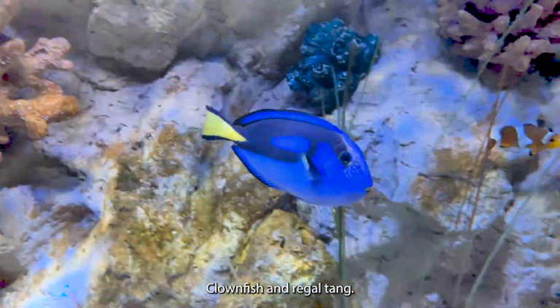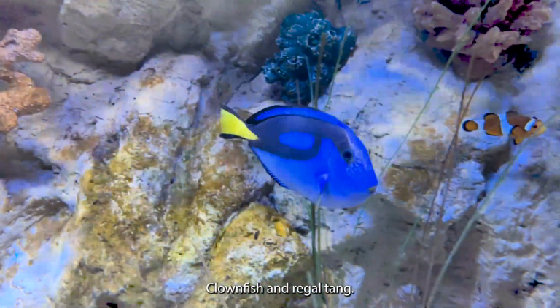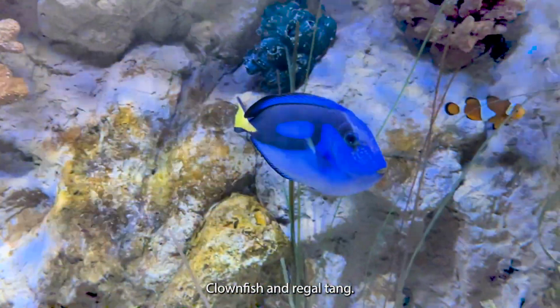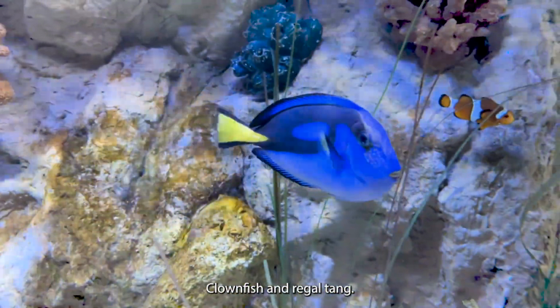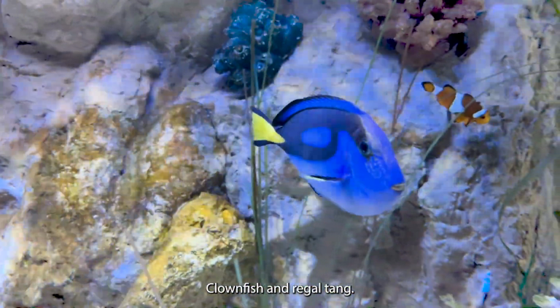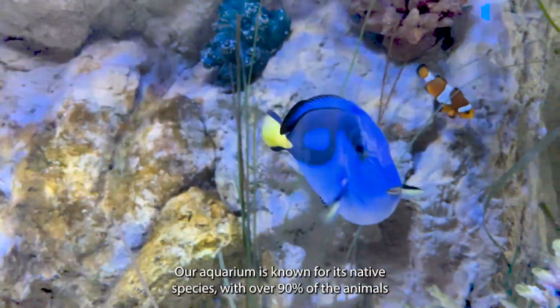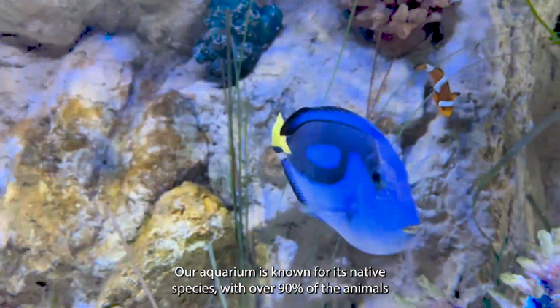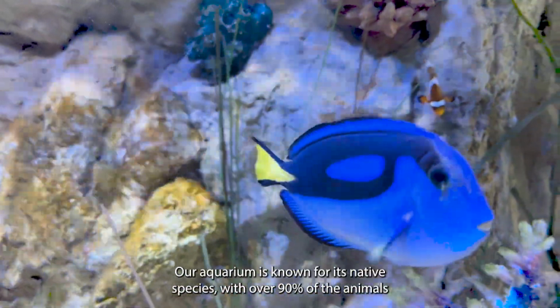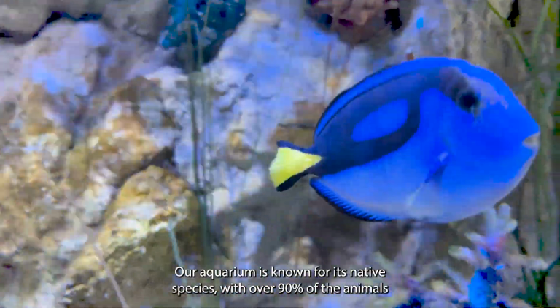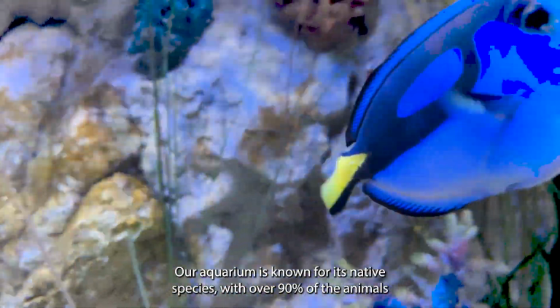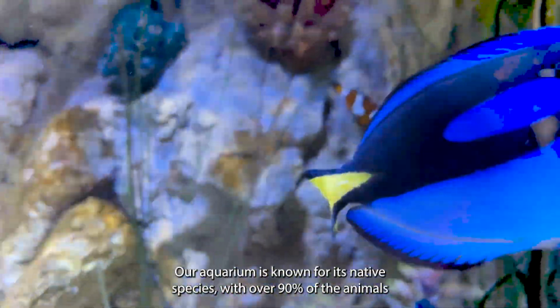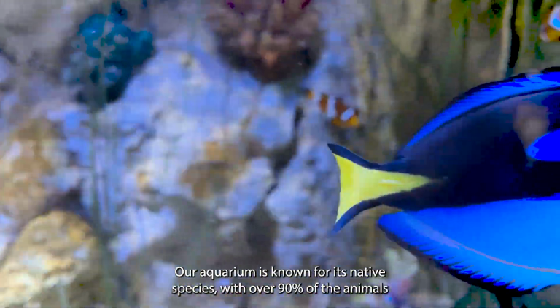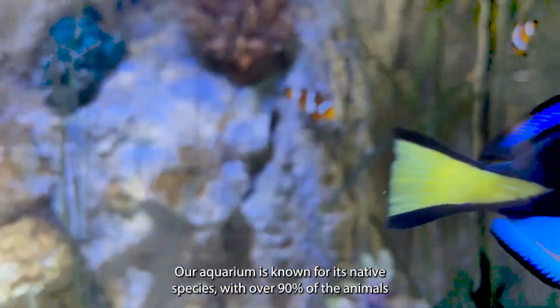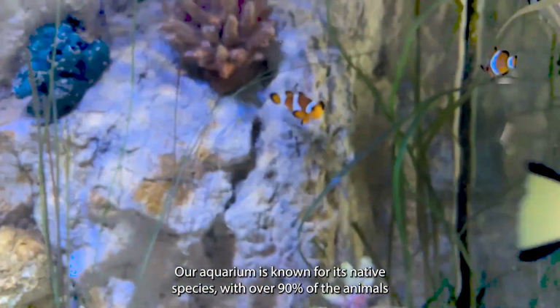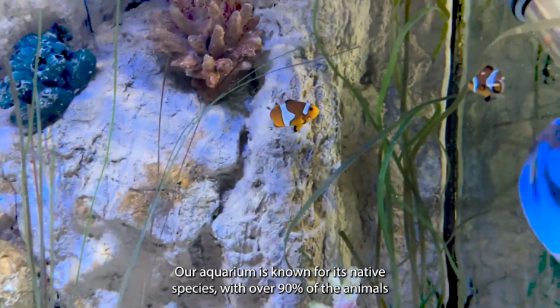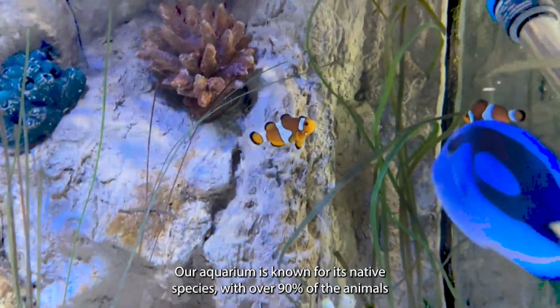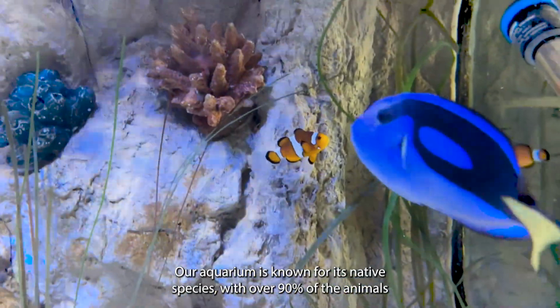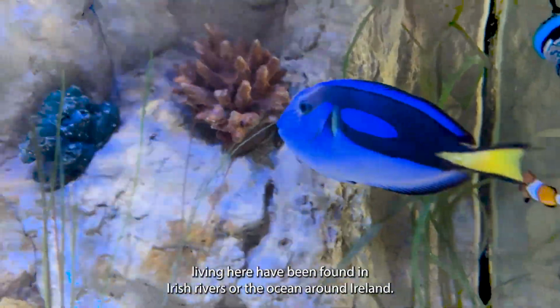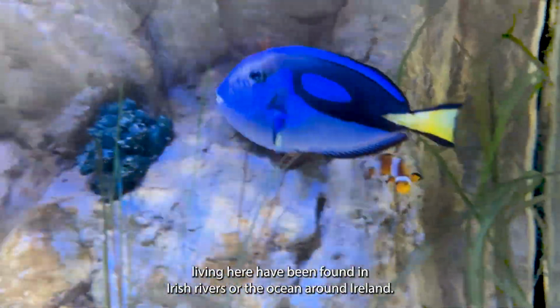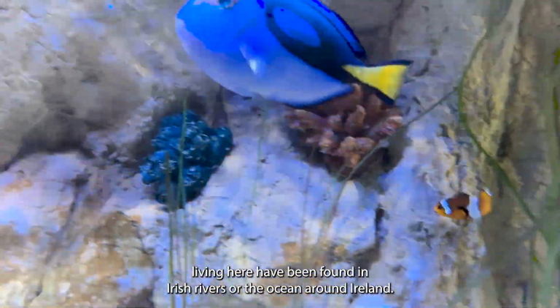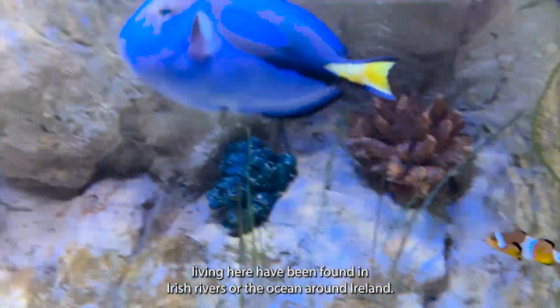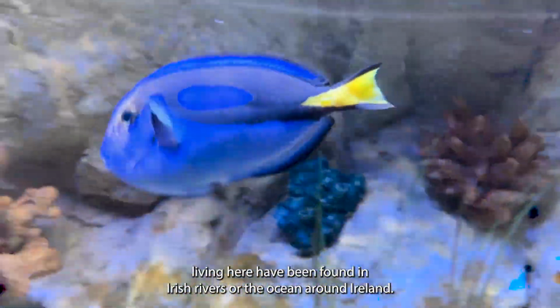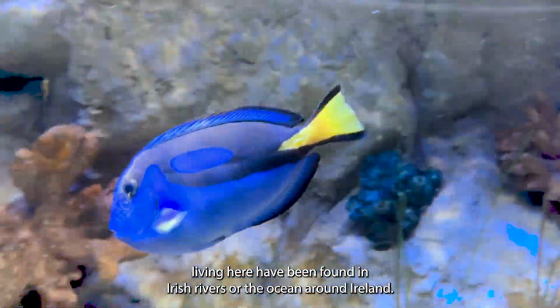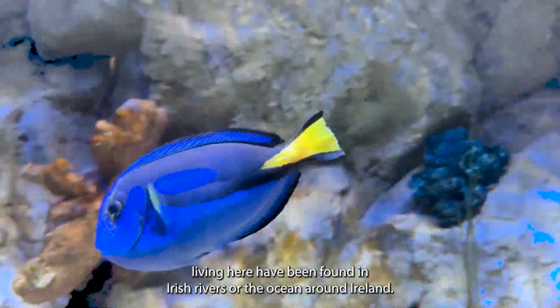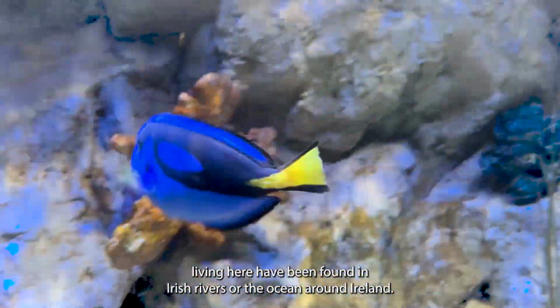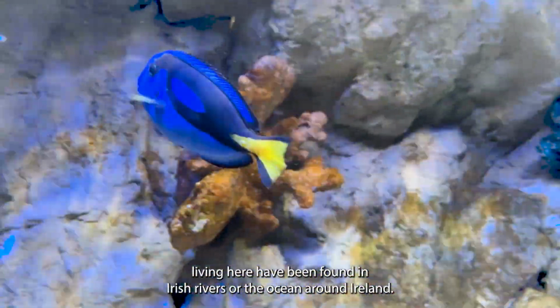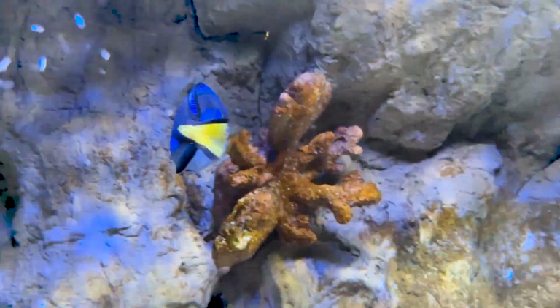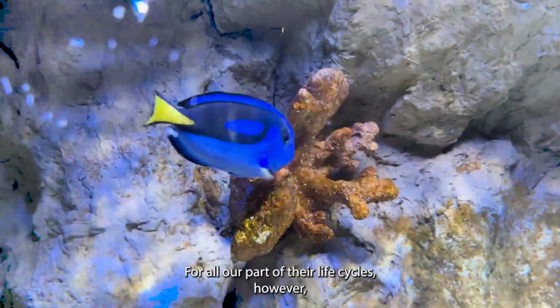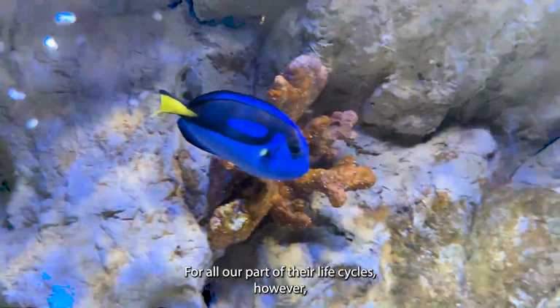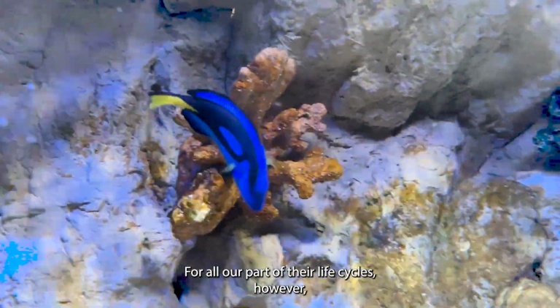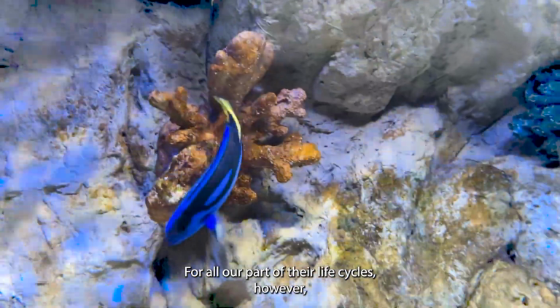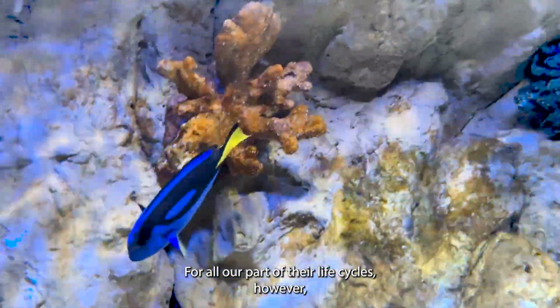Clownfish and Regal Tang. Our aquarium is known for its native species, with over 90% of the animals living here being found in Irish rivers or the ocean around Ireland, for all or part of their life cycles.